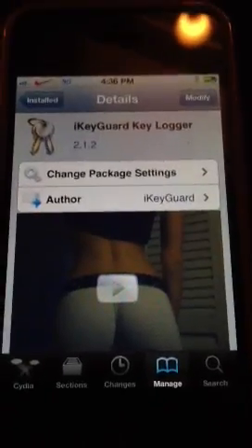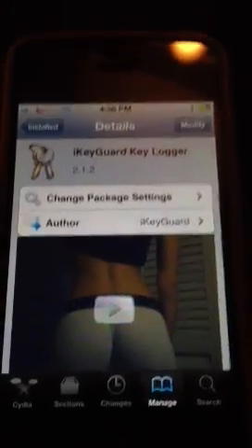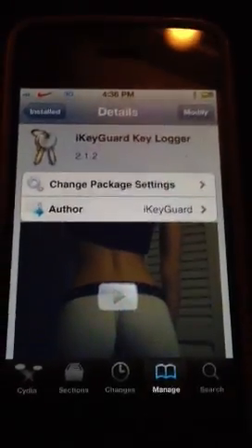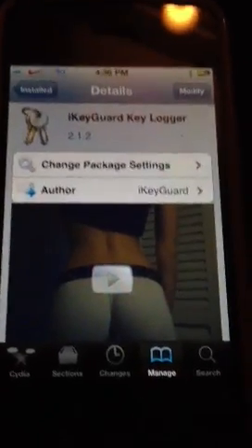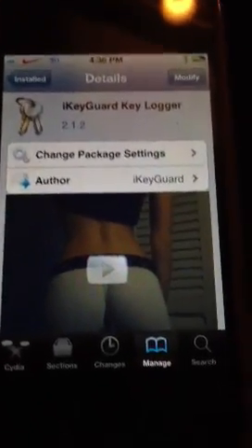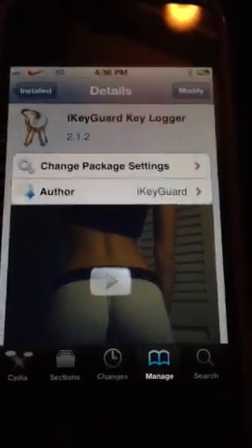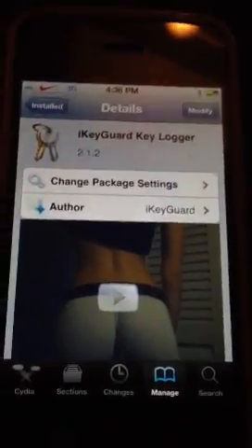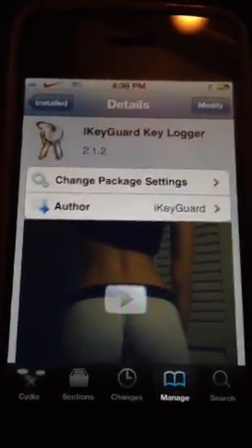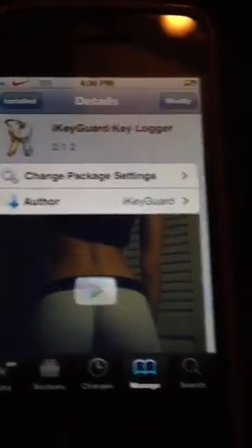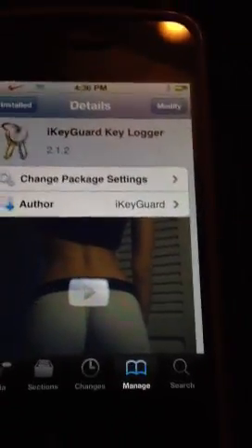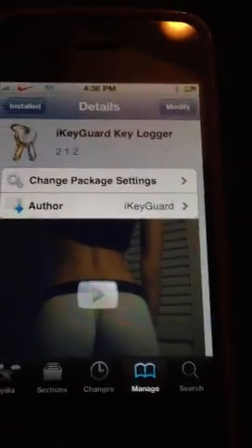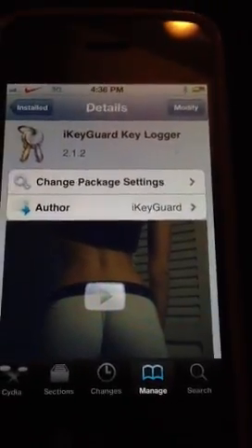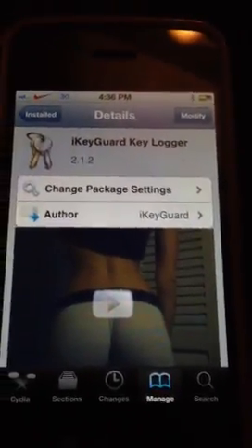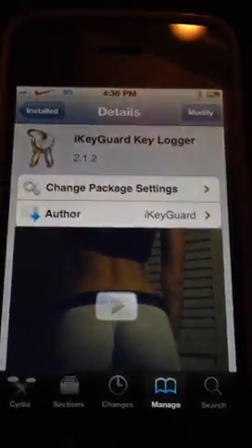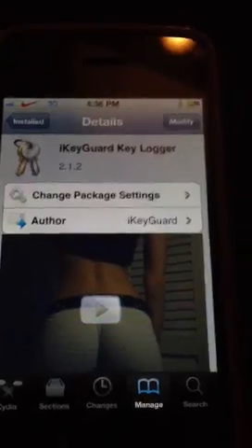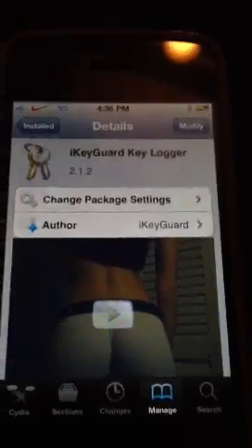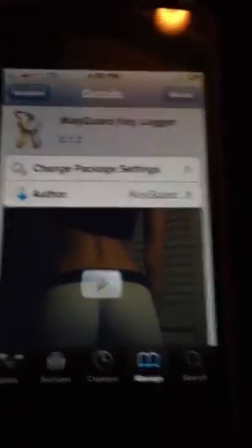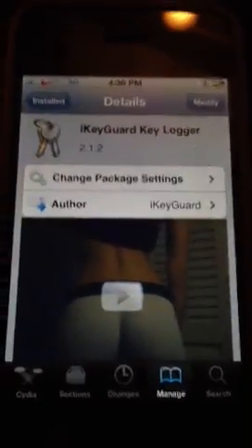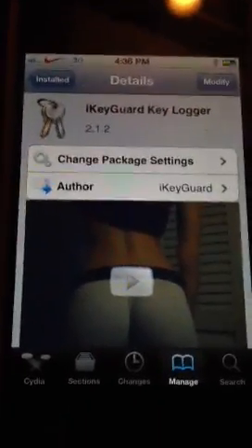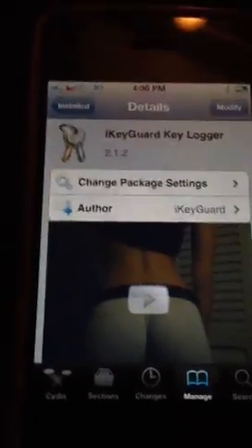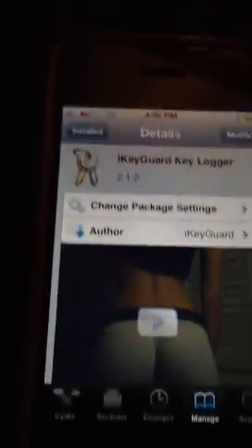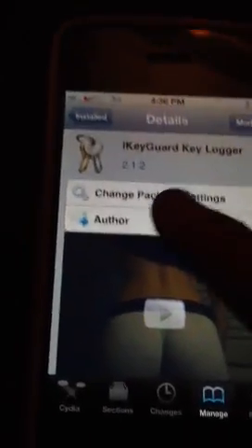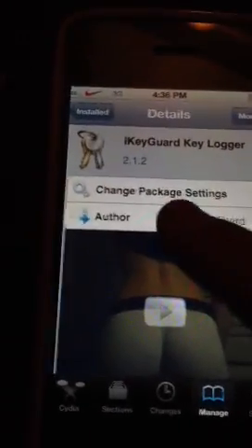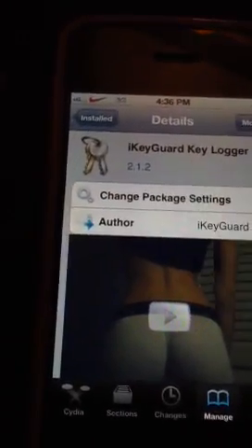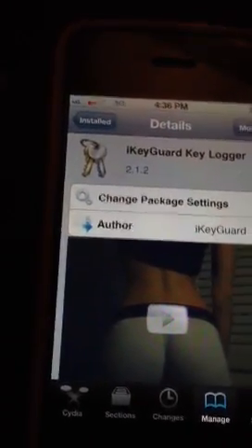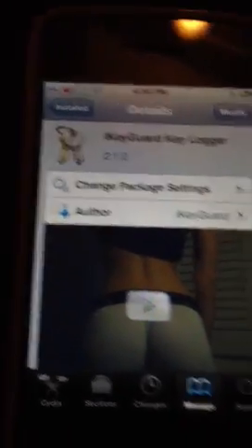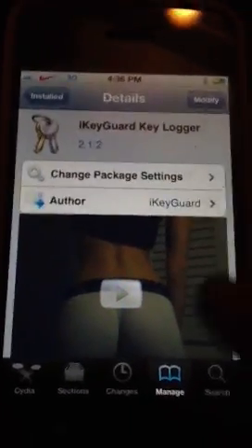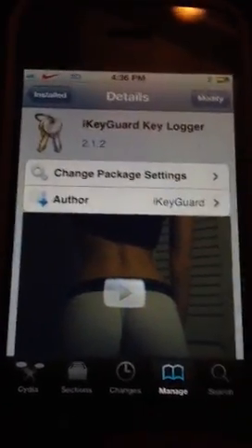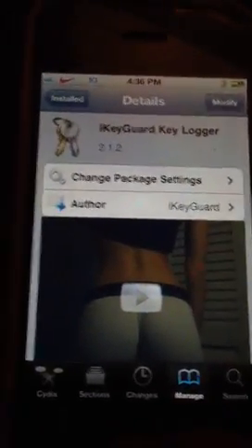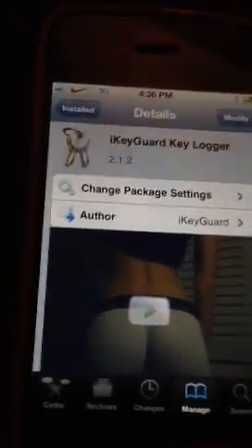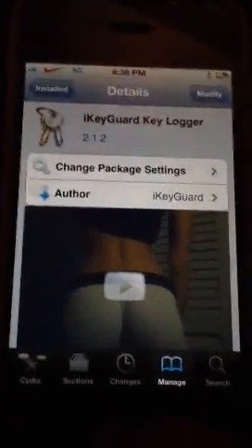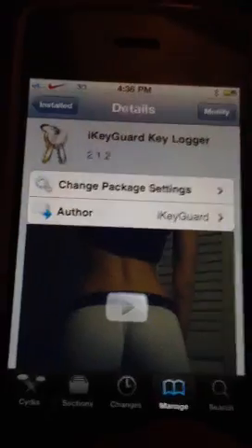I'm going to be showing you a tweak on the iPhone 4S — iKeyGuard Keylogger. This is a free version, but I bought the full version.